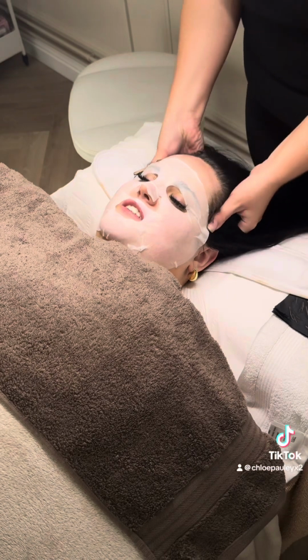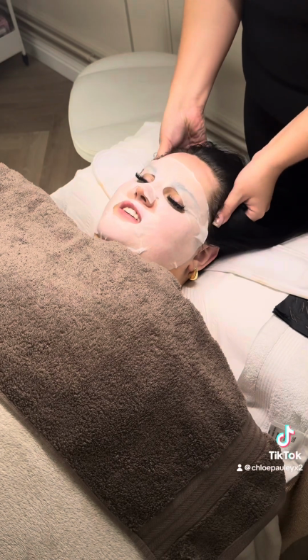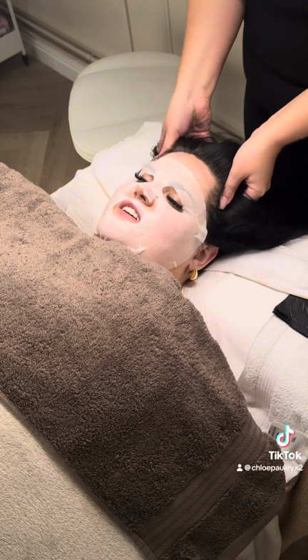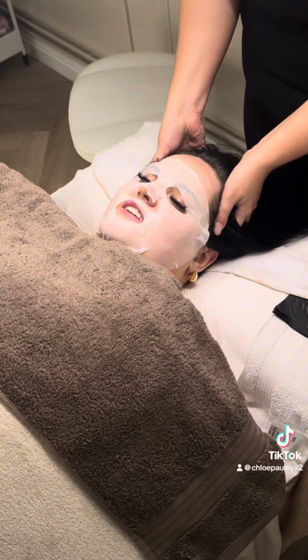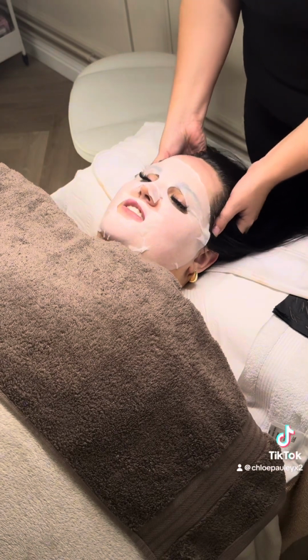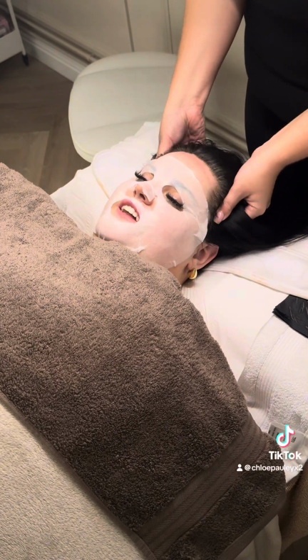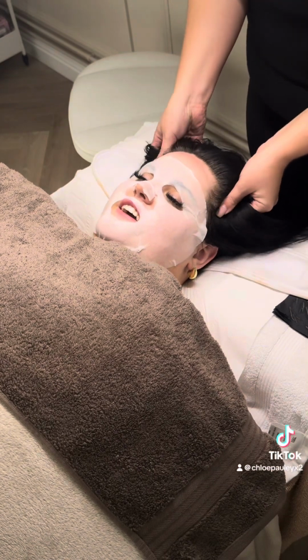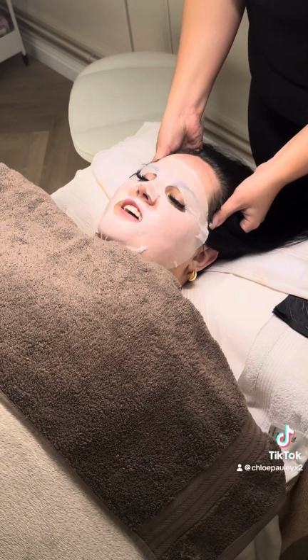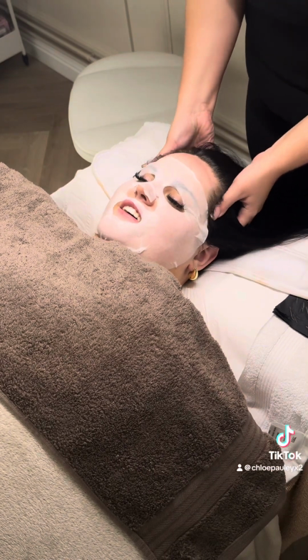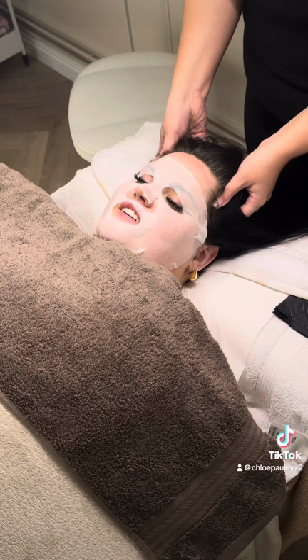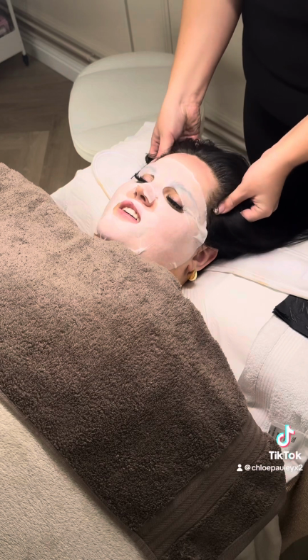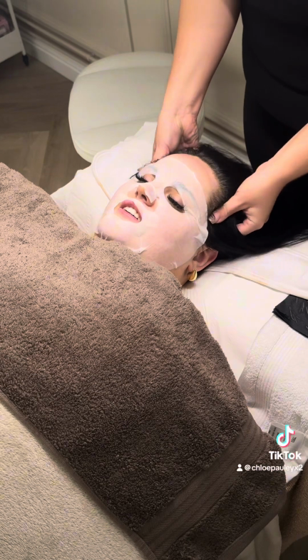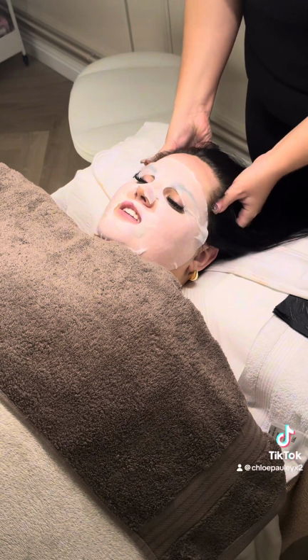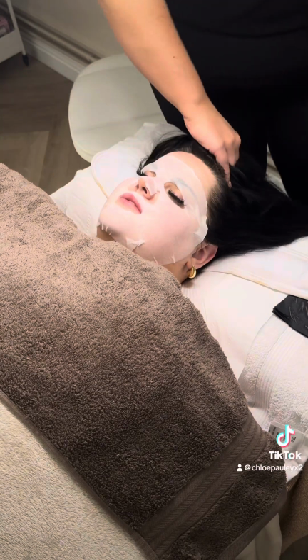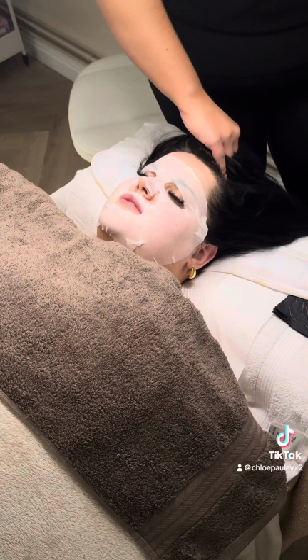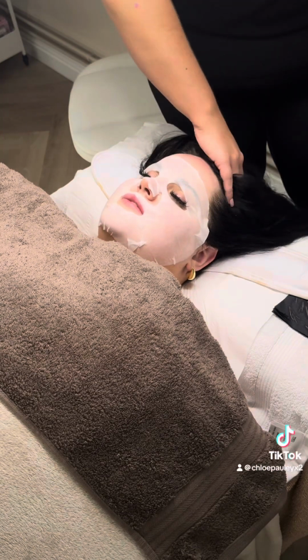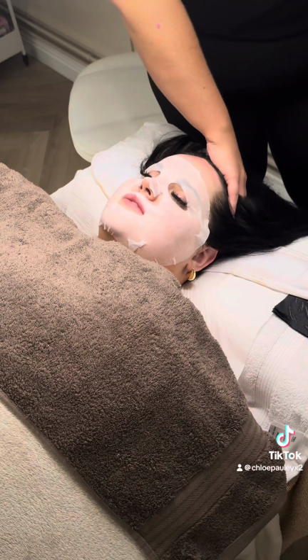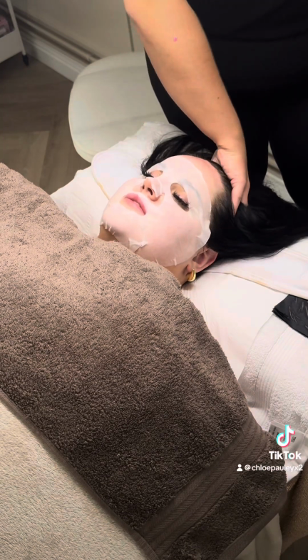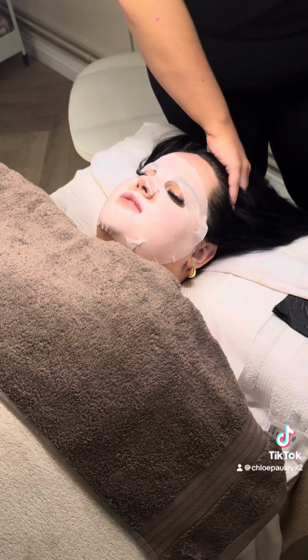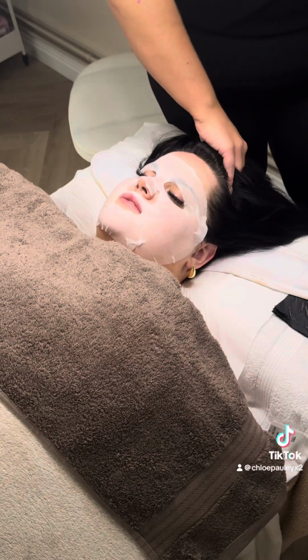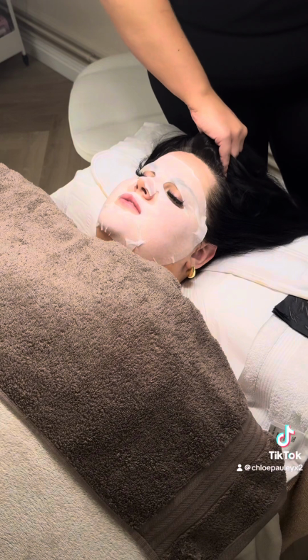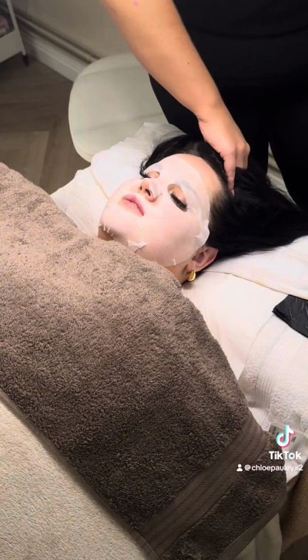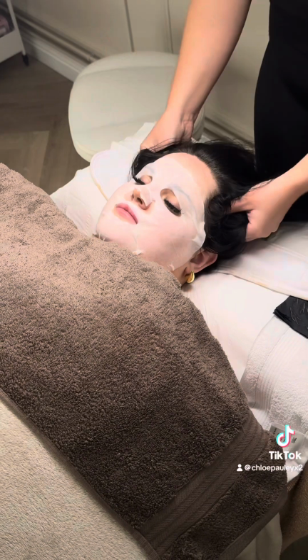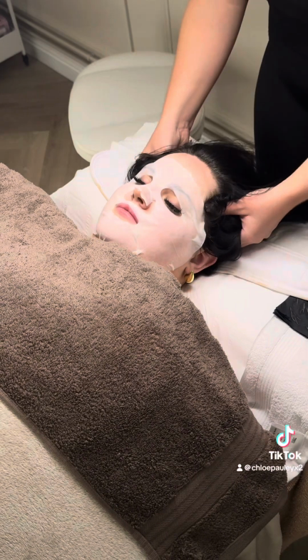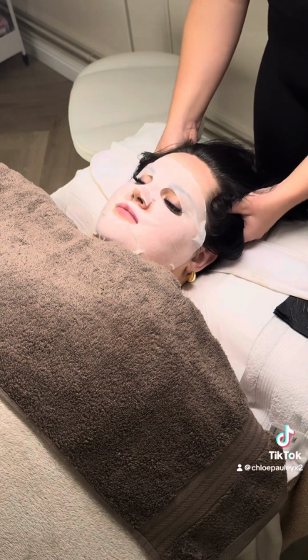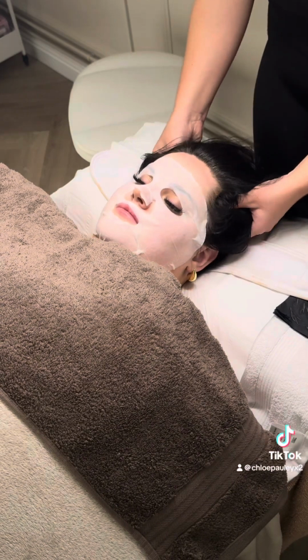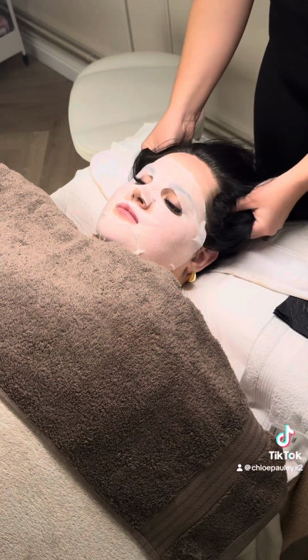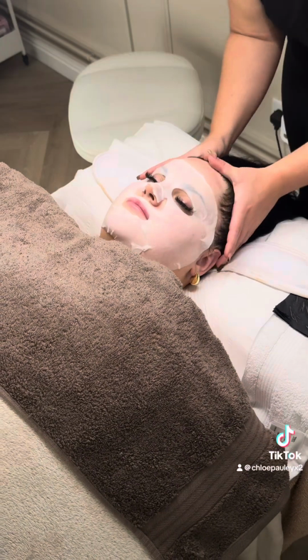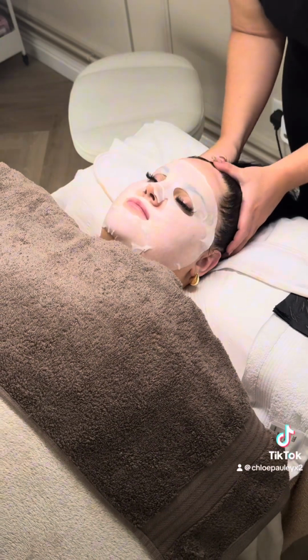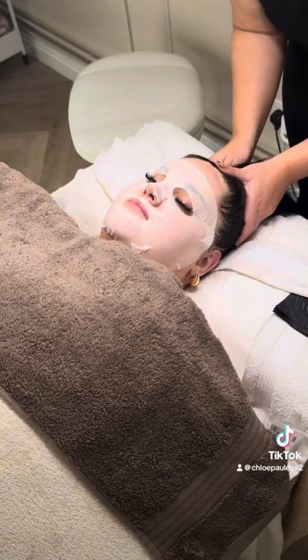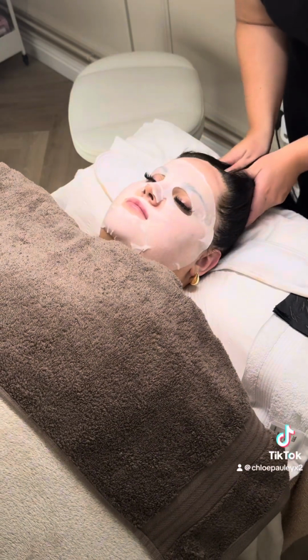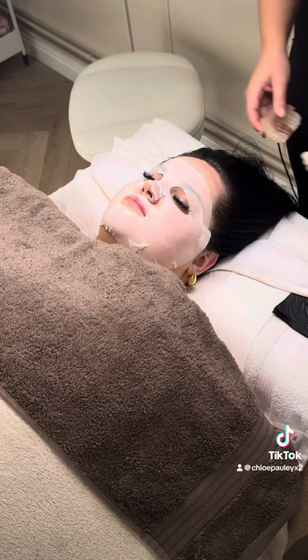The ice globe massage that you just saw — unreal, I have no words, it was just so good. Then as we were coming to the end, she did my arm and hand massage and also gave me a little scalp massage. Honestly, I was in heaven.